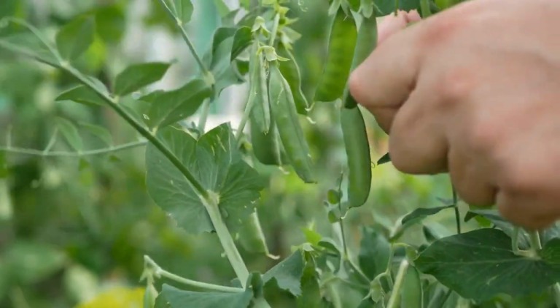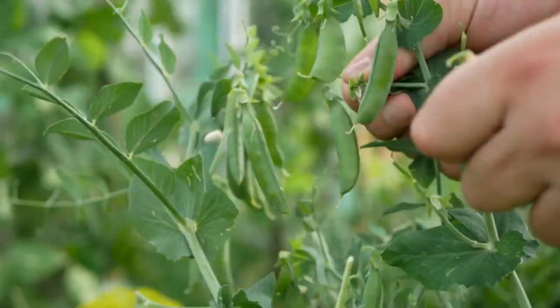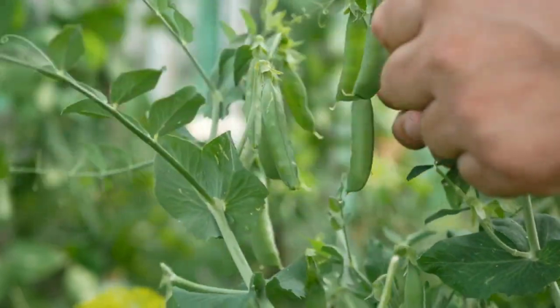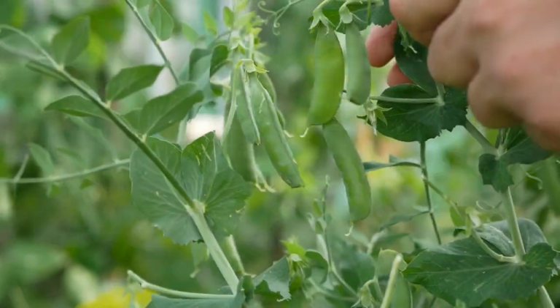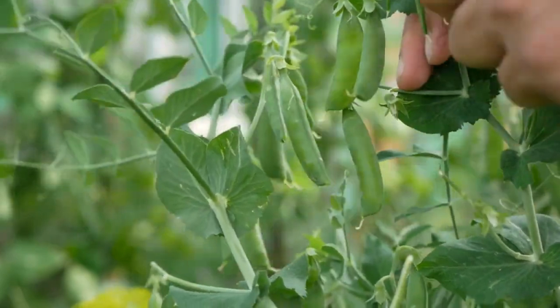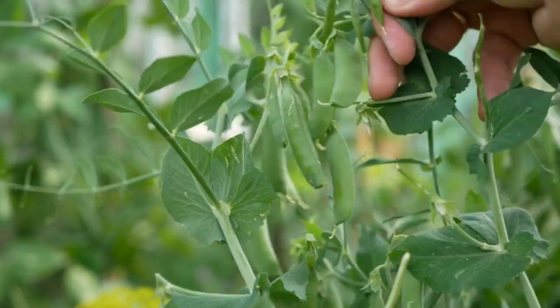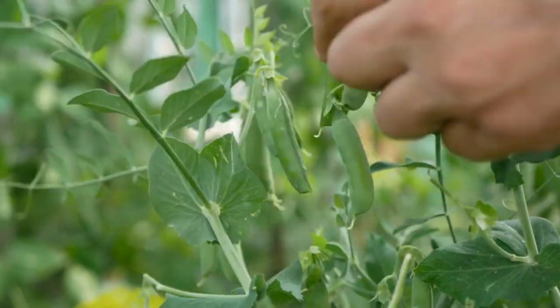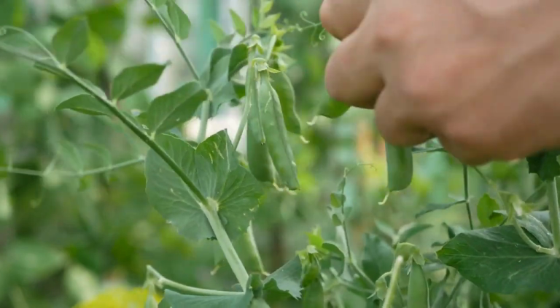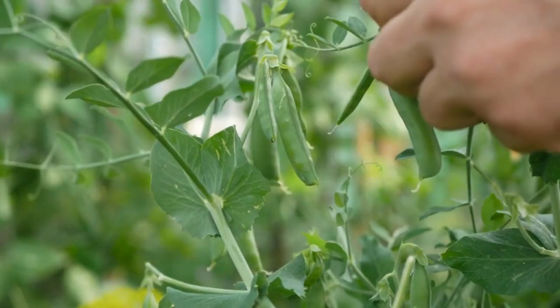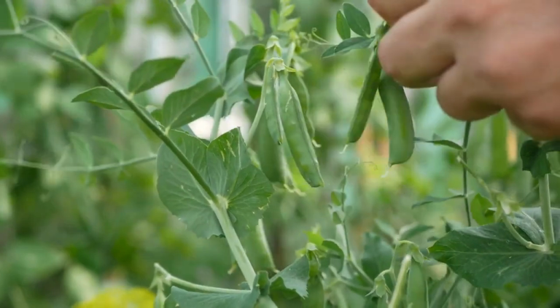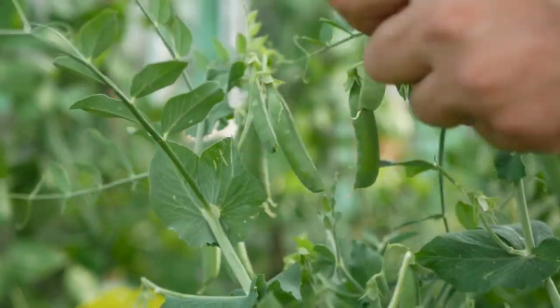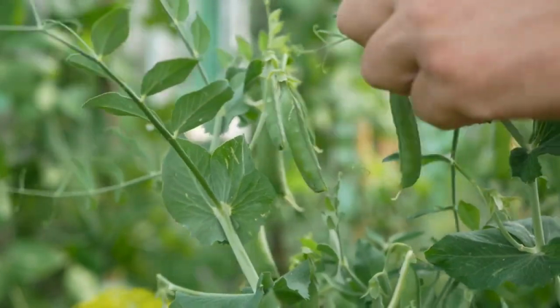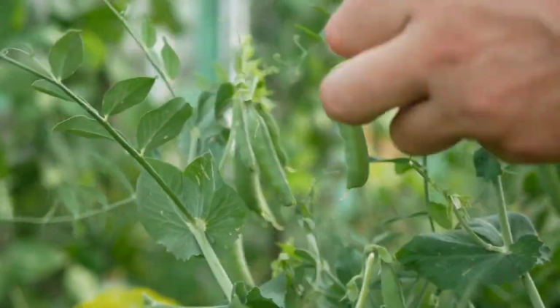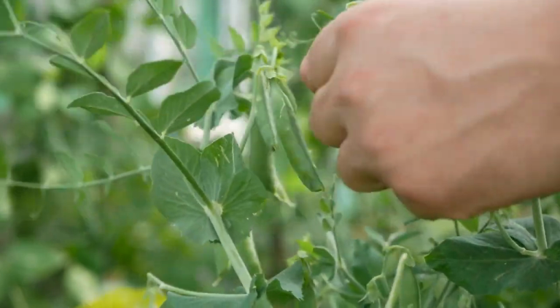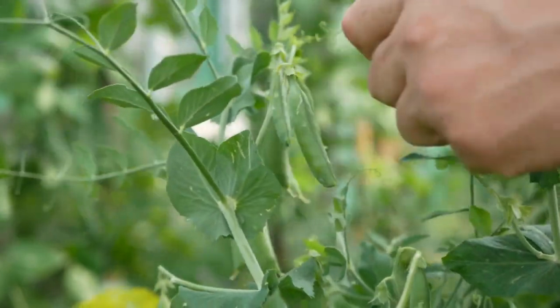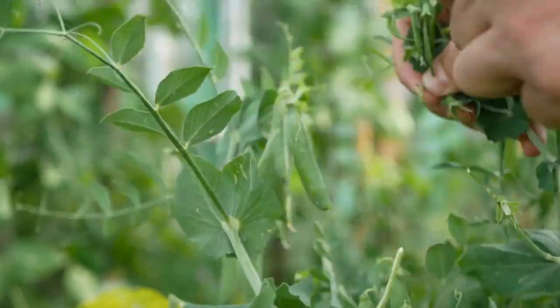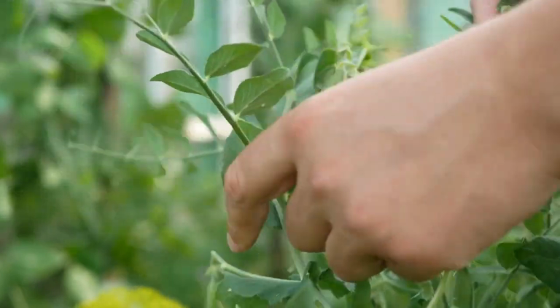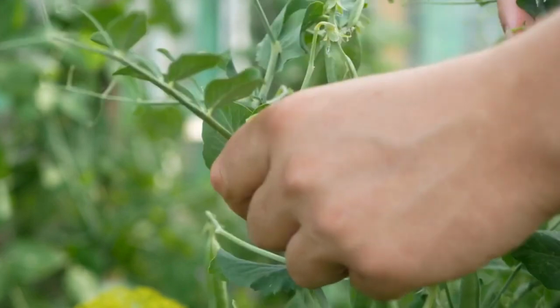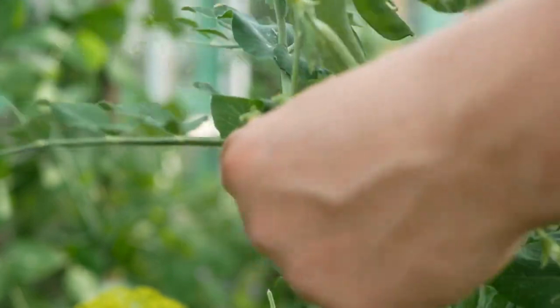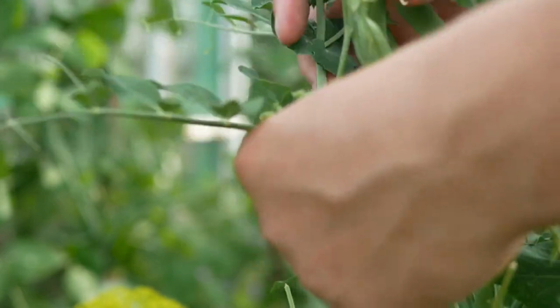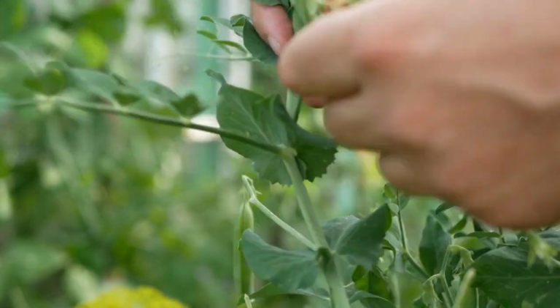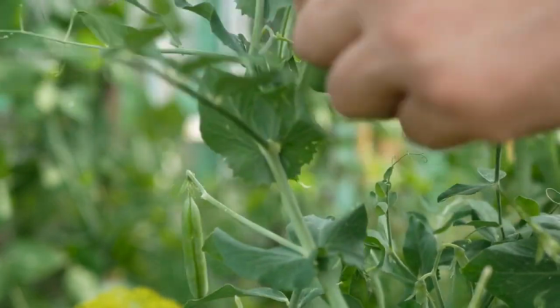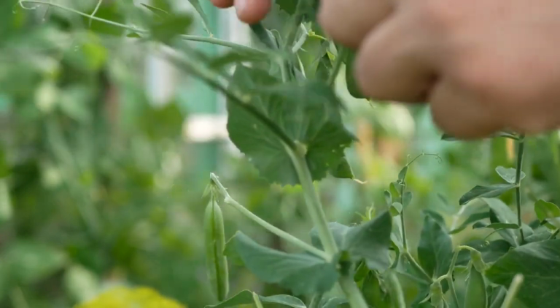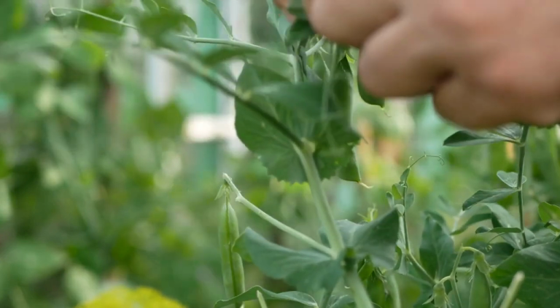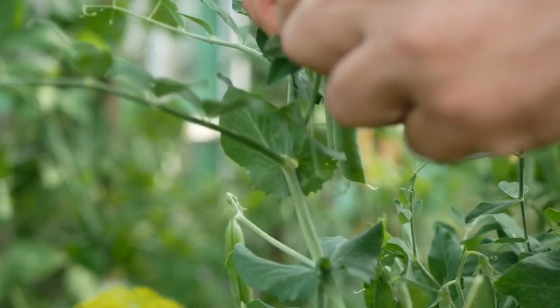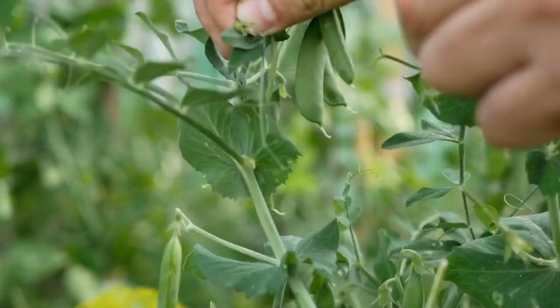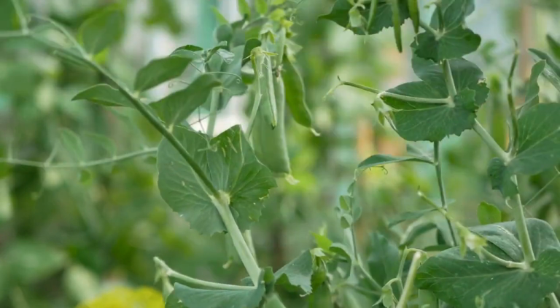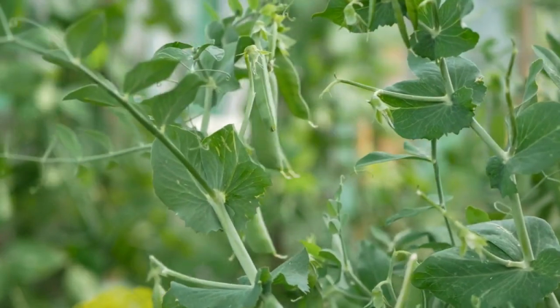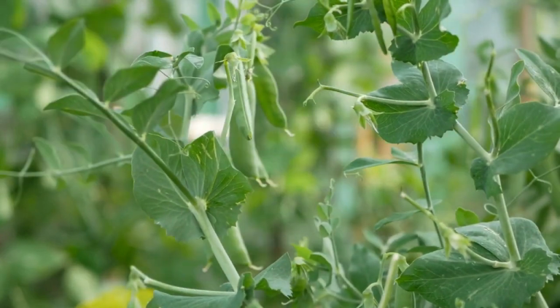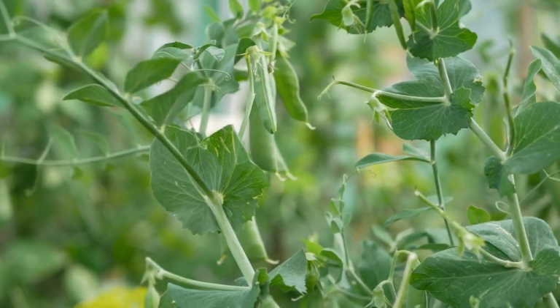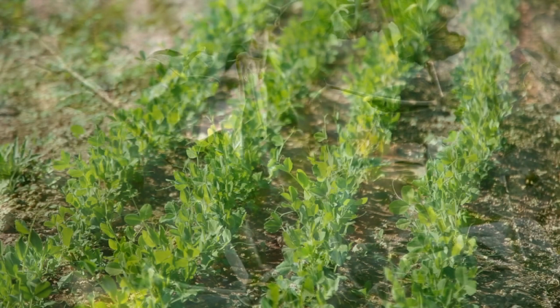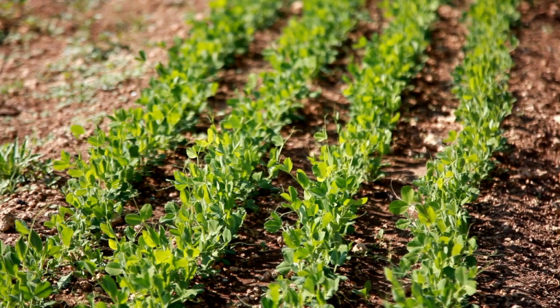In this growing guide, we will go over all that you need to know to grow your snow peas, including the description of the plant, how to care for them, the Latin name, the USDA growing zone, when to plant snow peas, and the nutrition of snow peas.